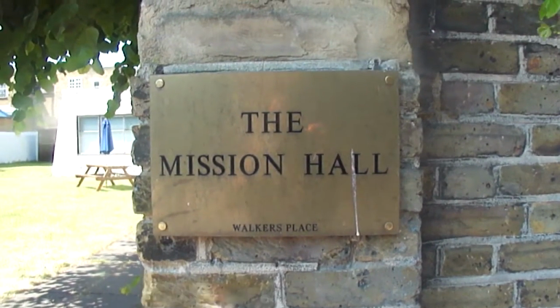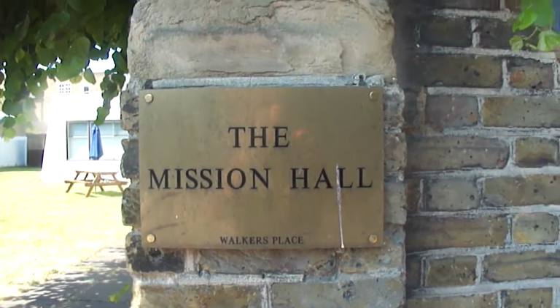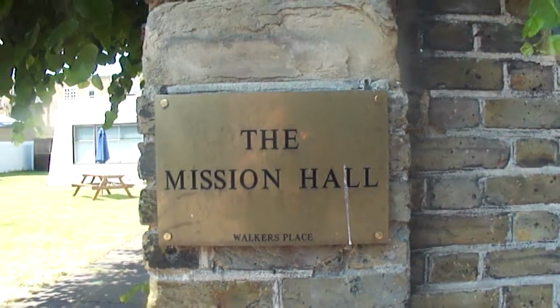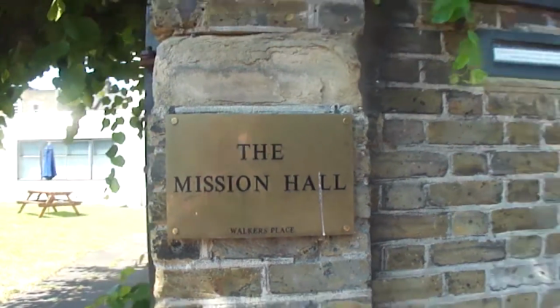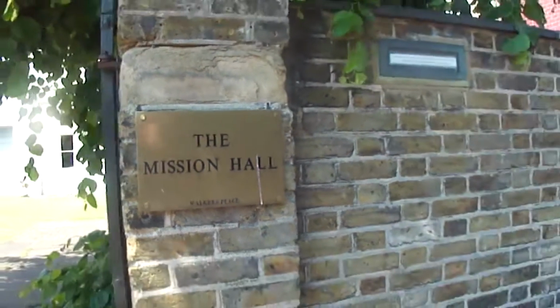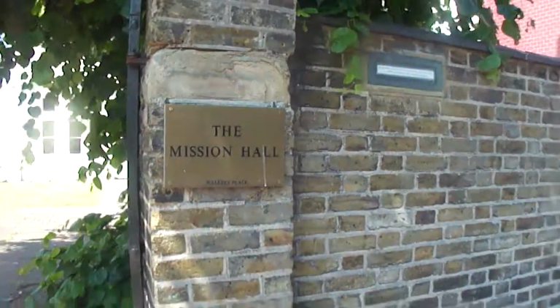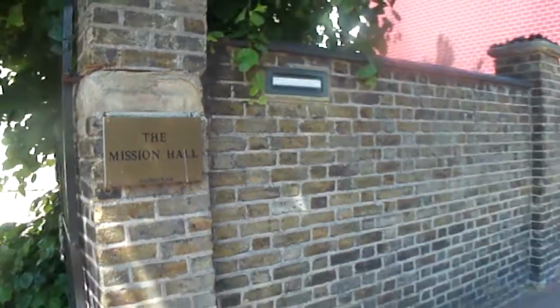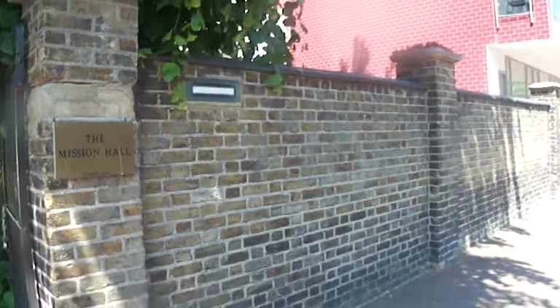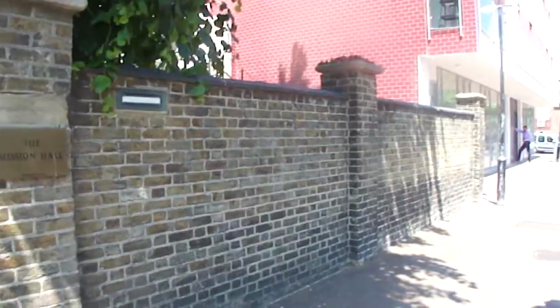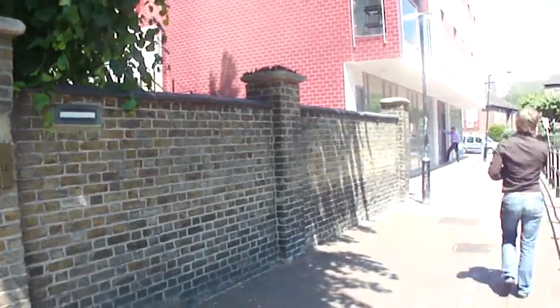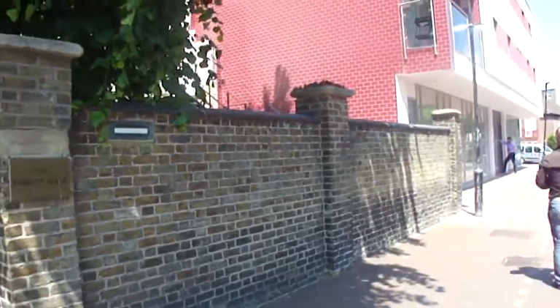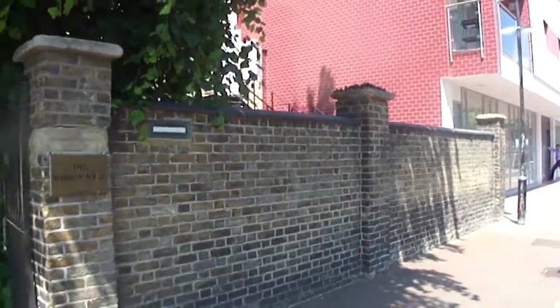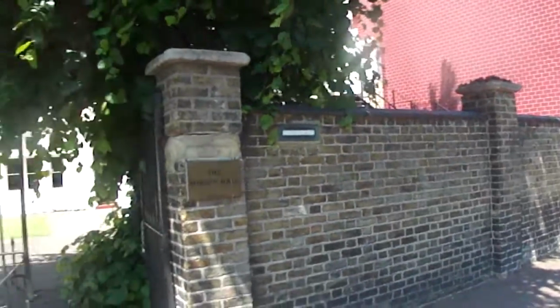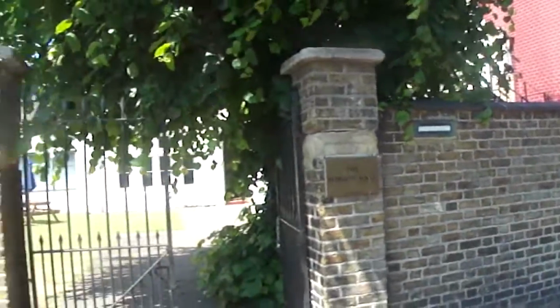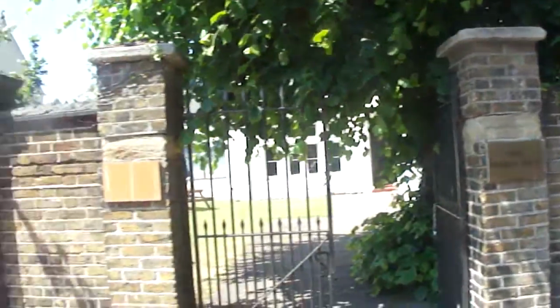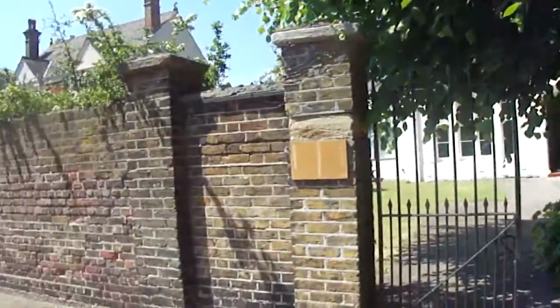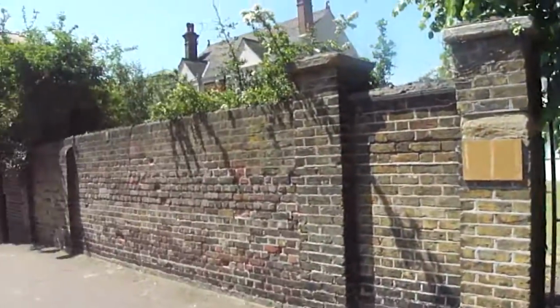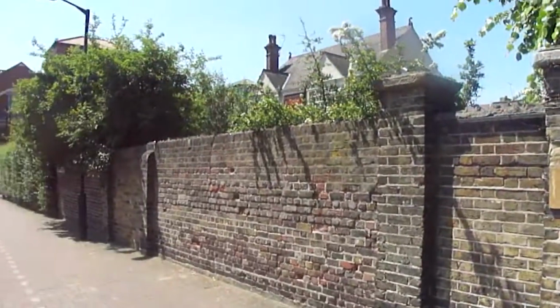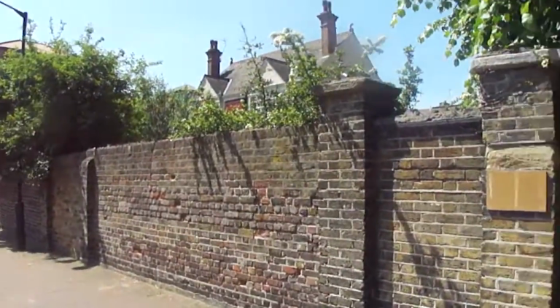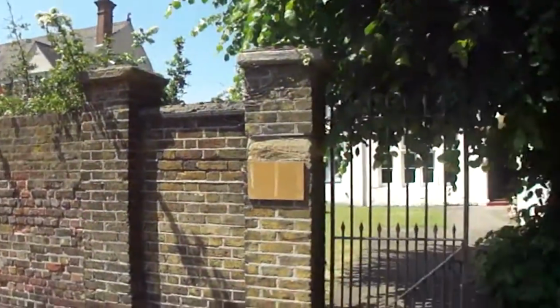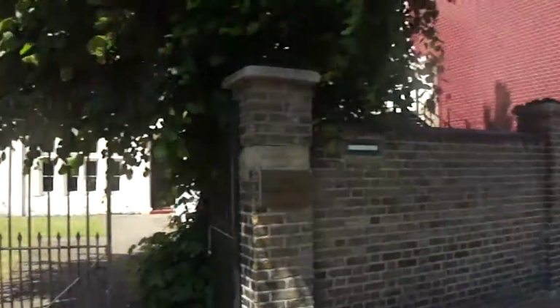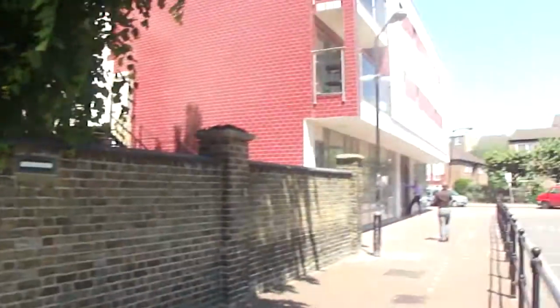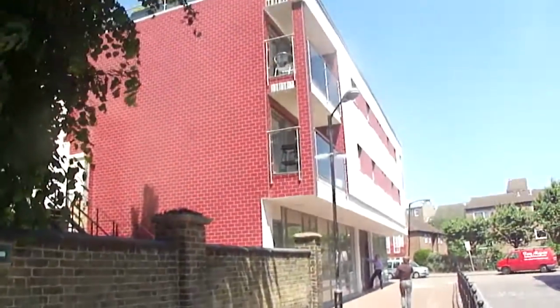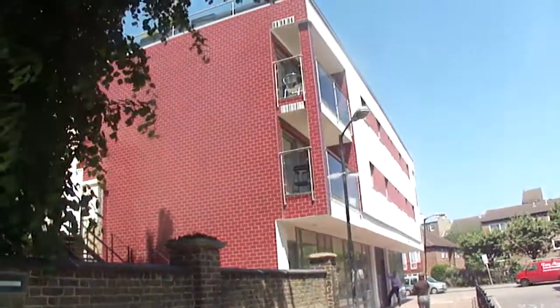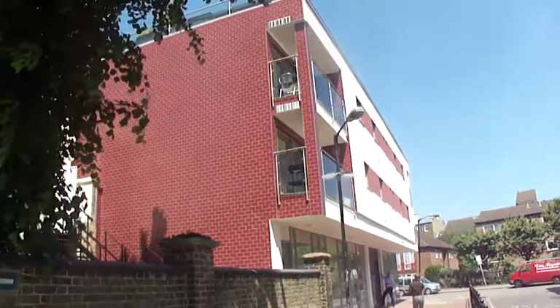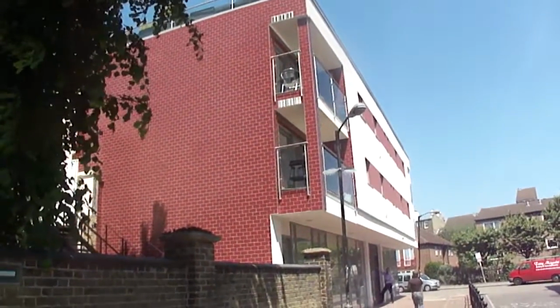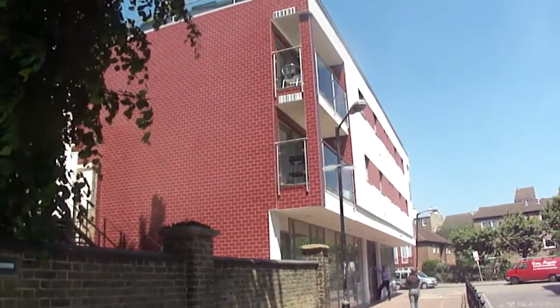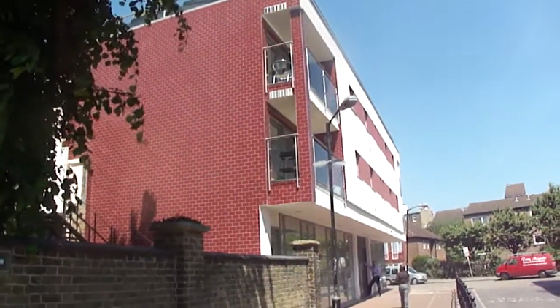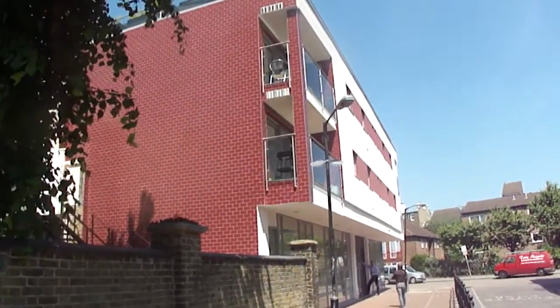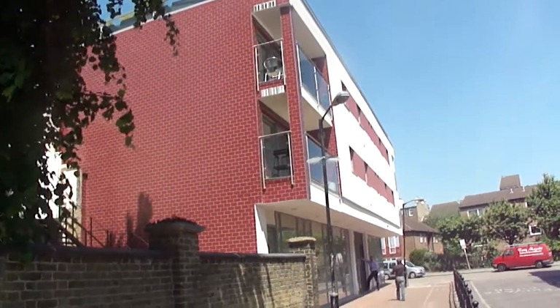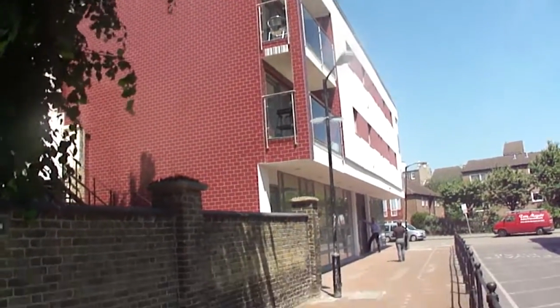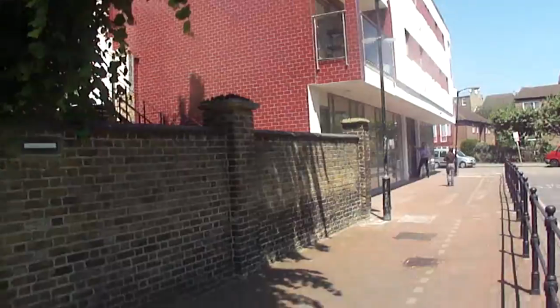This is a quick tour of the exterior of Mission Hall. We've got the walled garden at the front. It's actually the new development that's just been built on the site next door that used to be a car park.